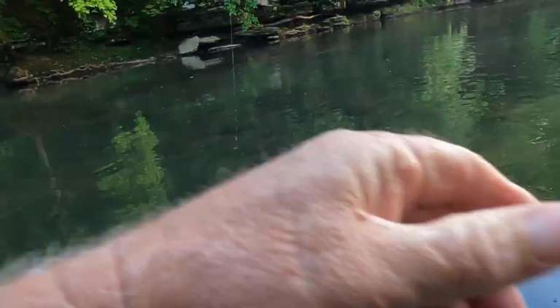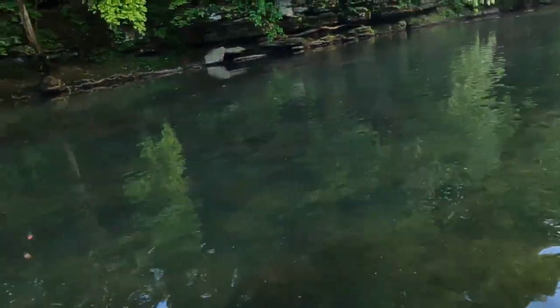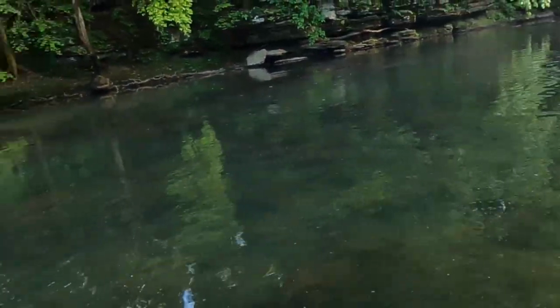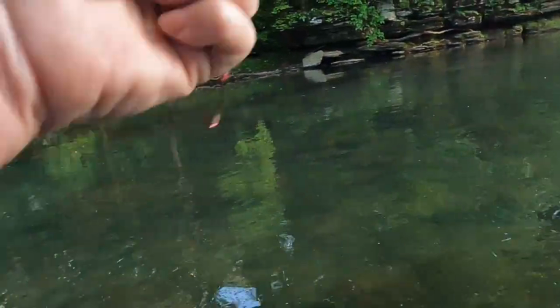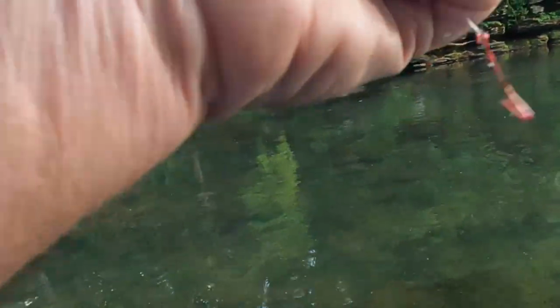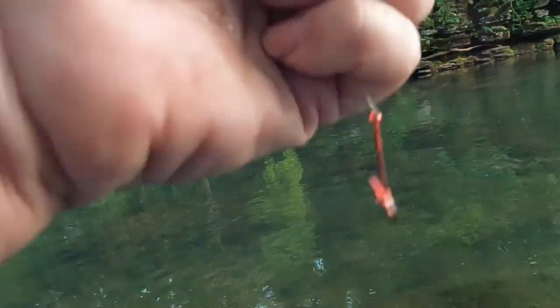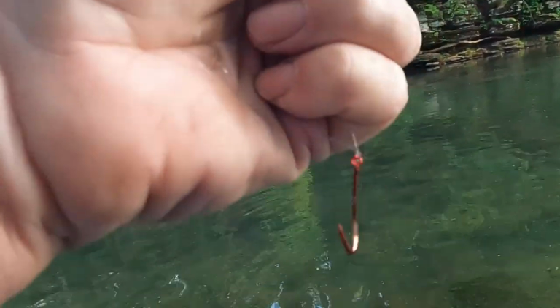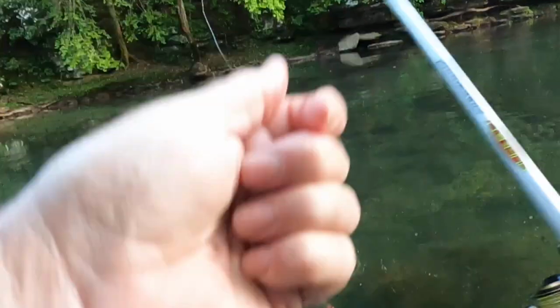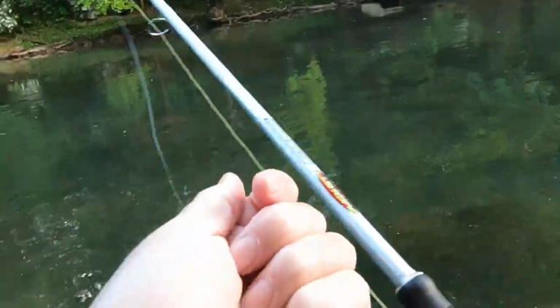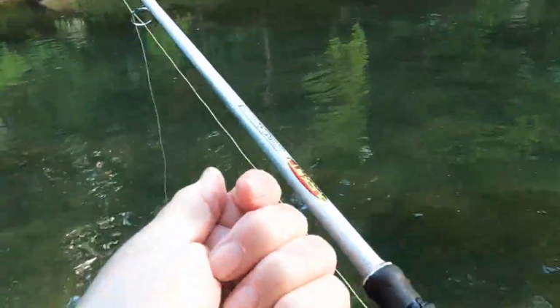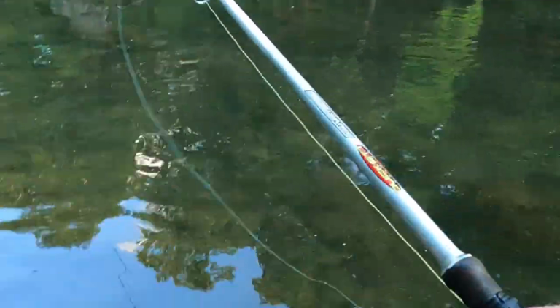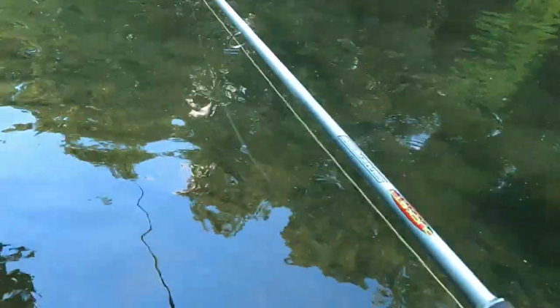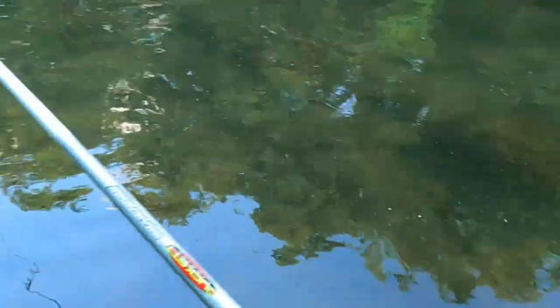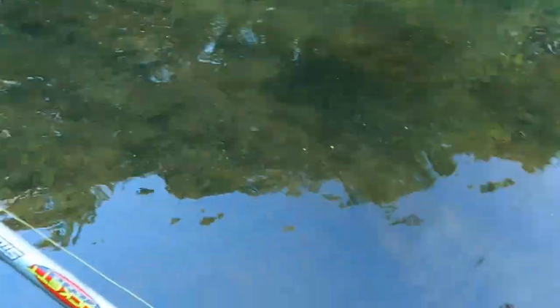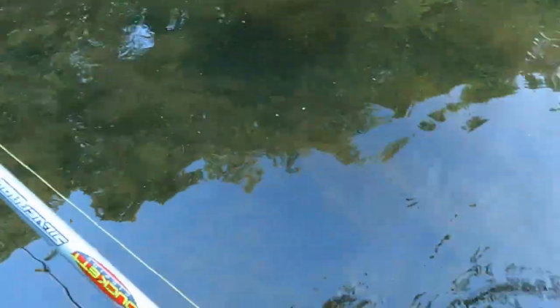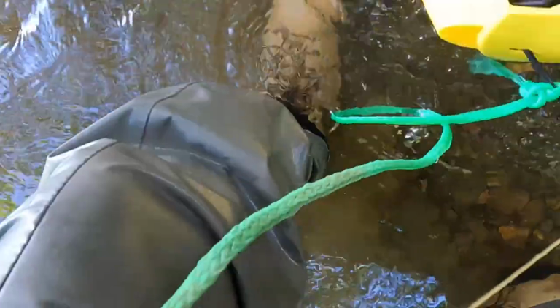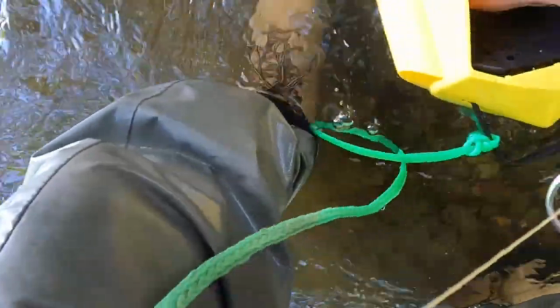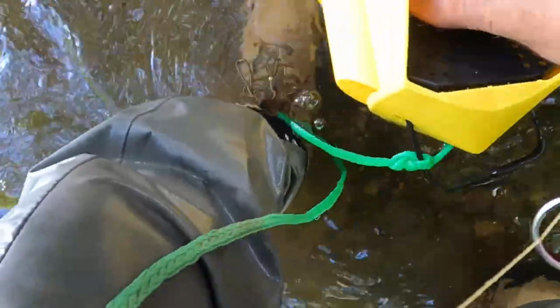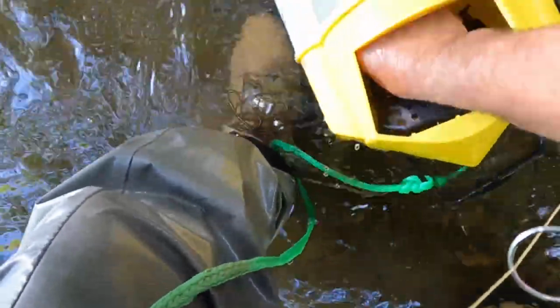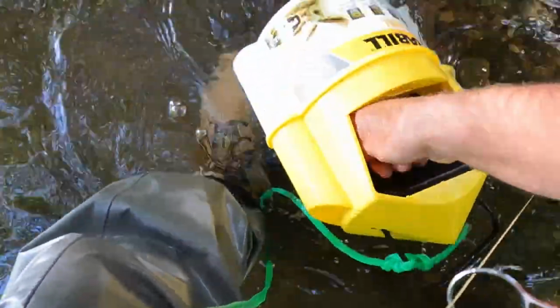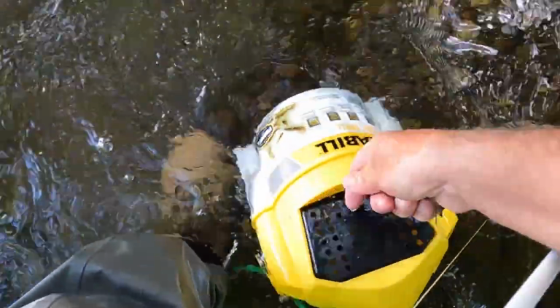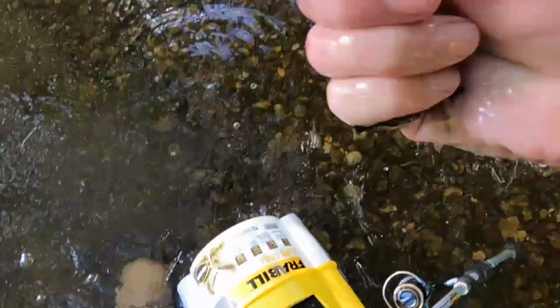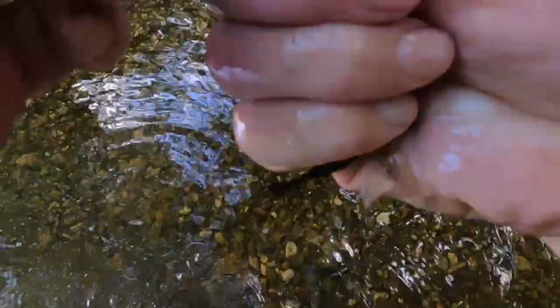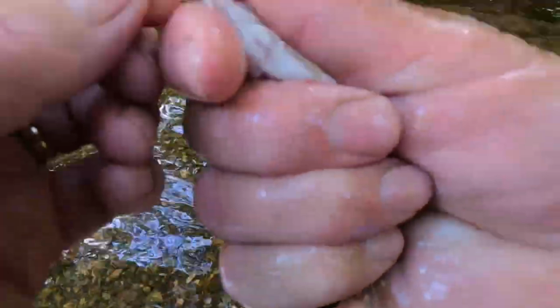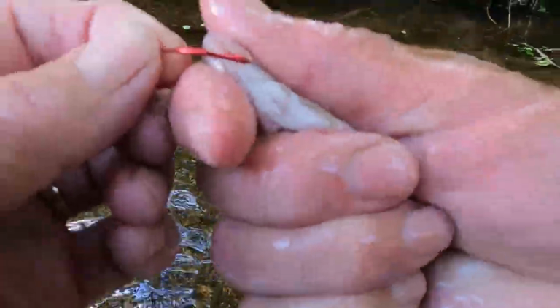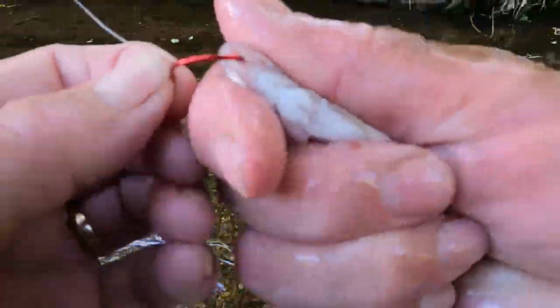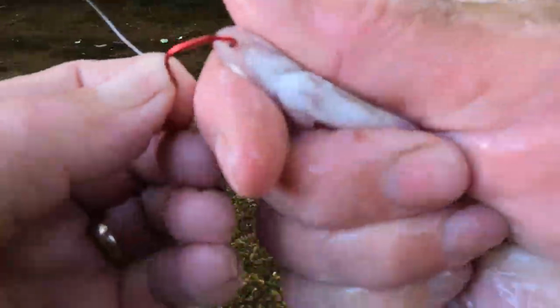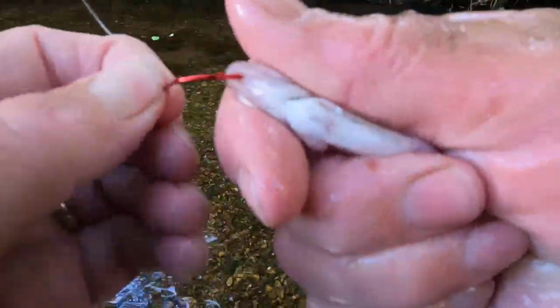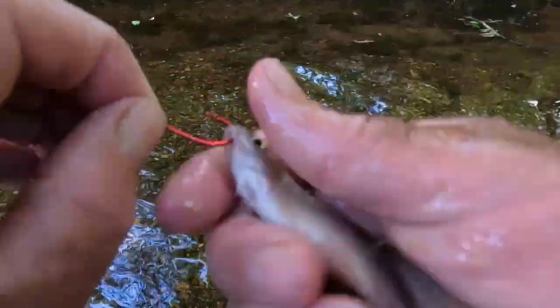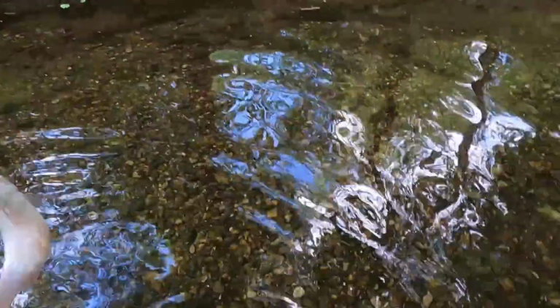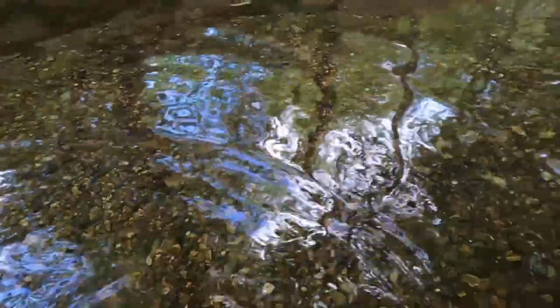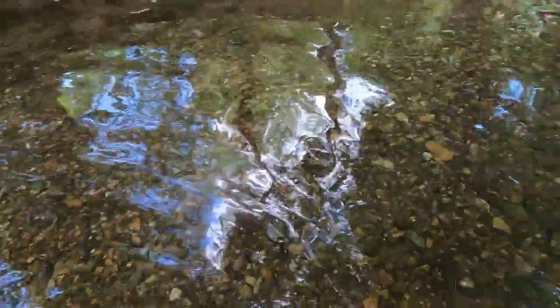Something just got my bait while I was telling y'all that — look at that! I got it! Yep — big ol' shiner right here.